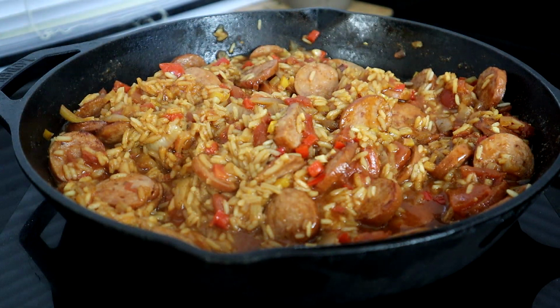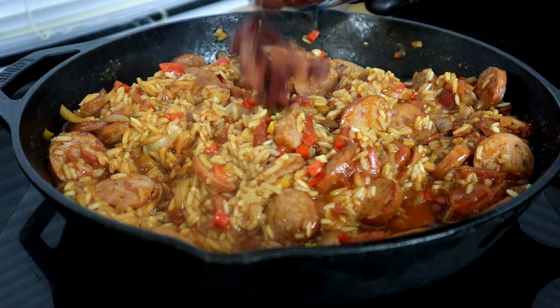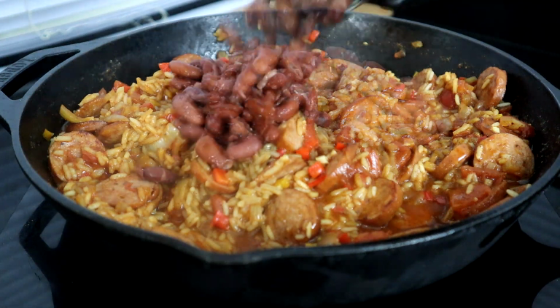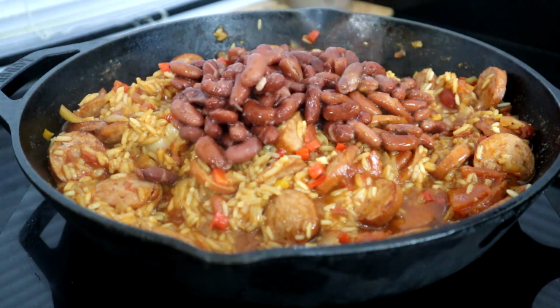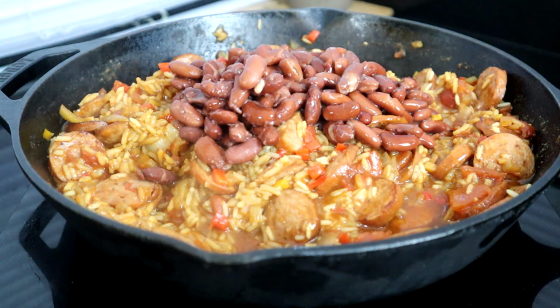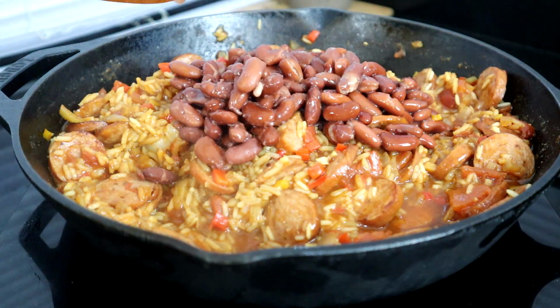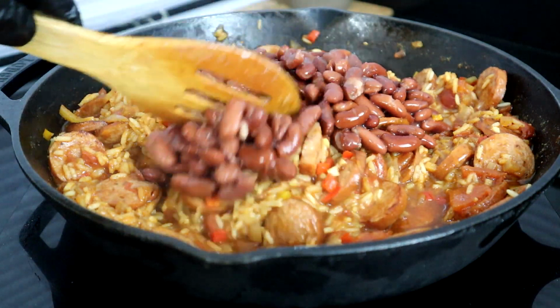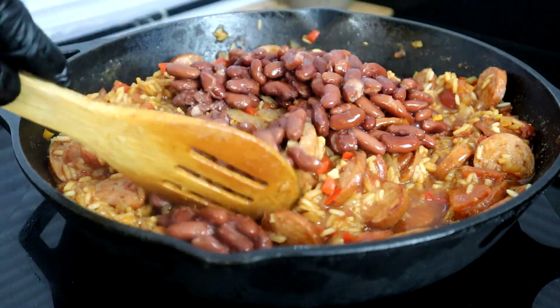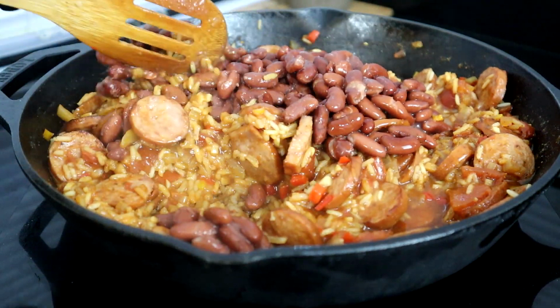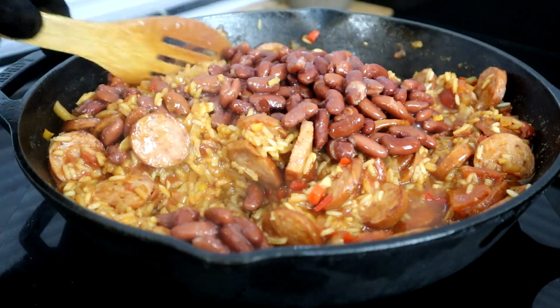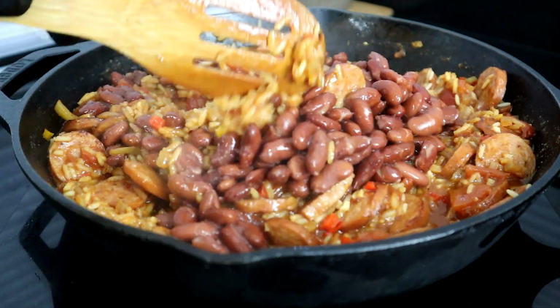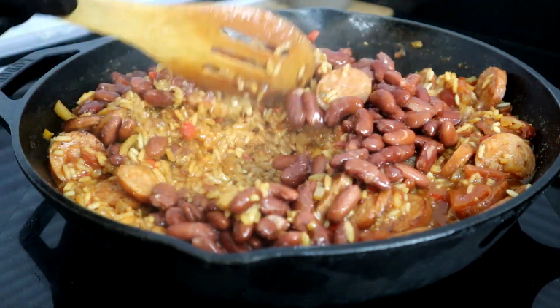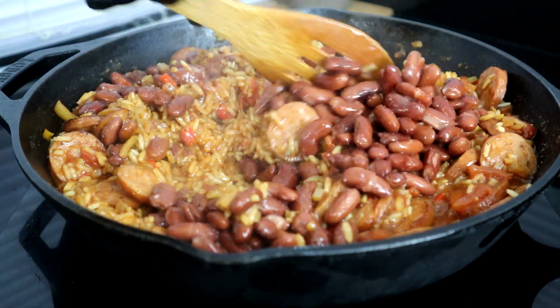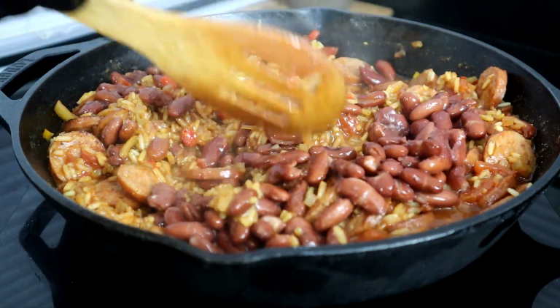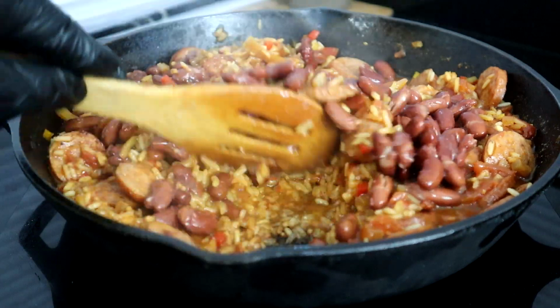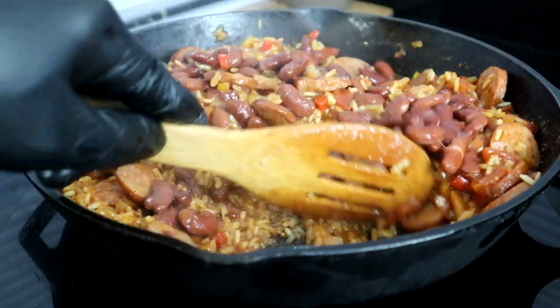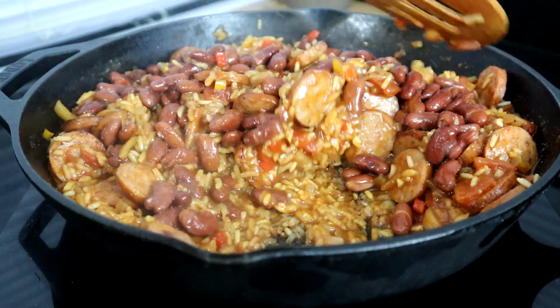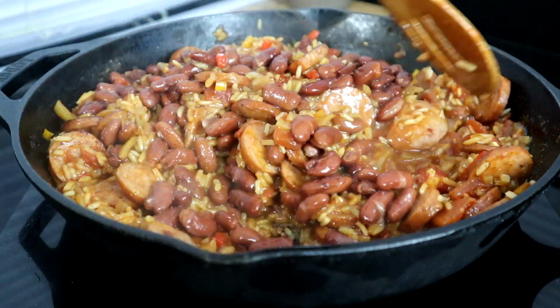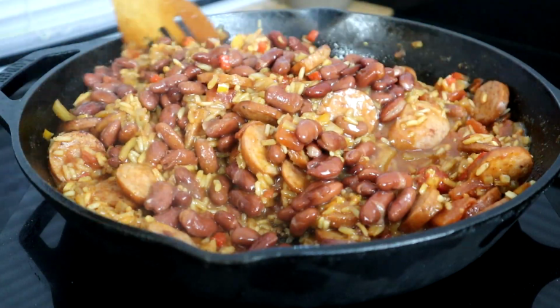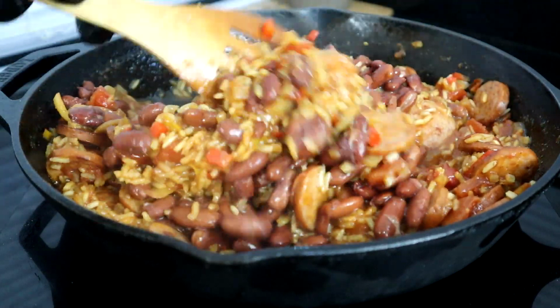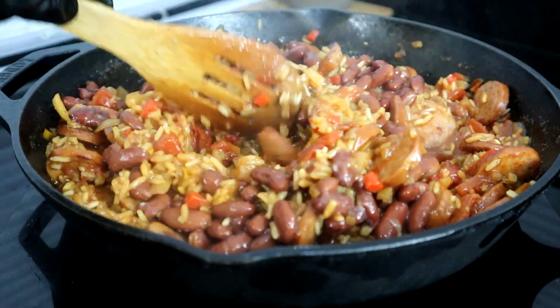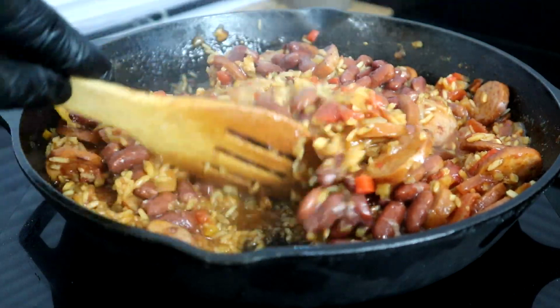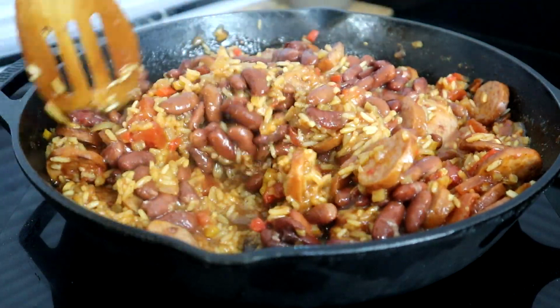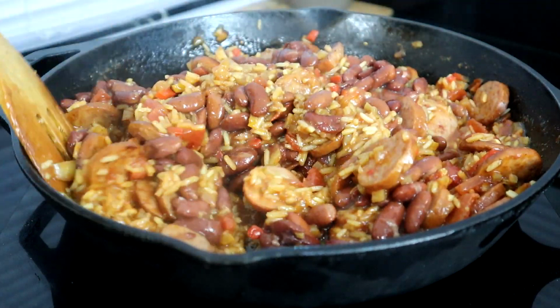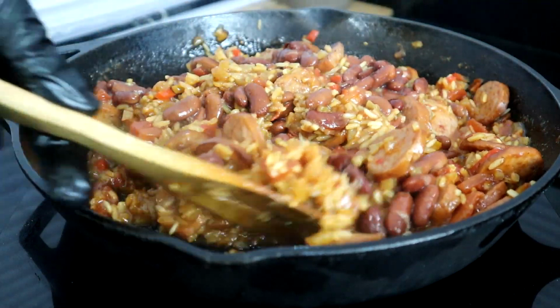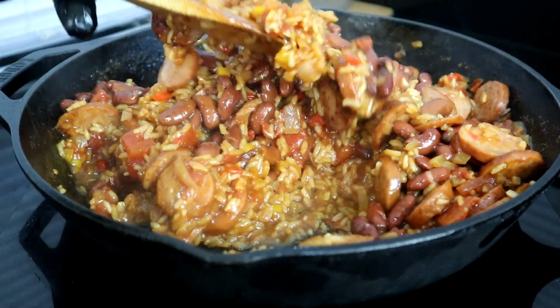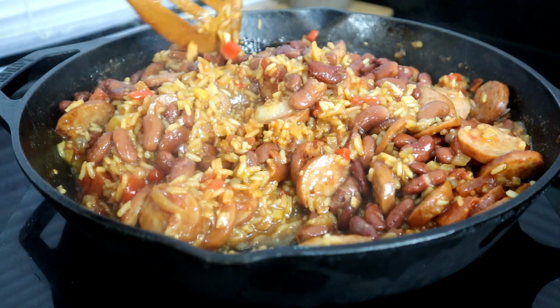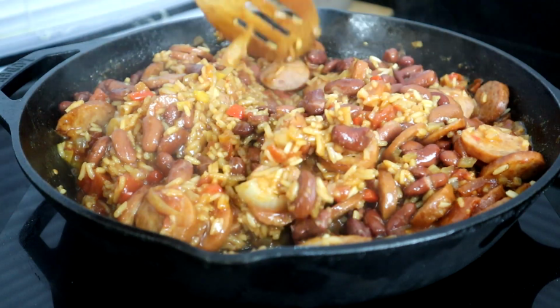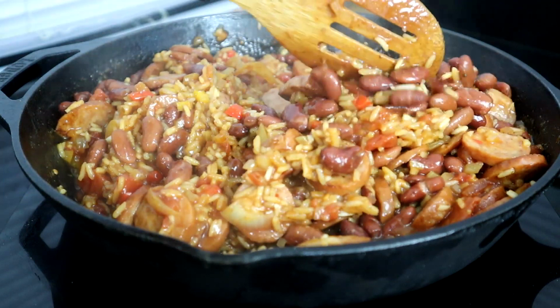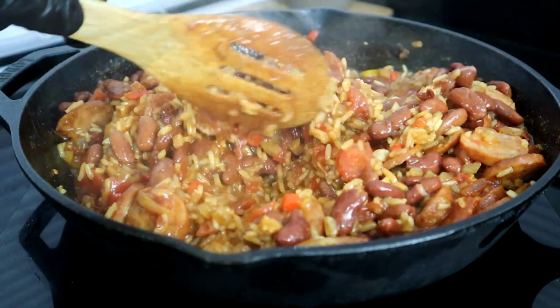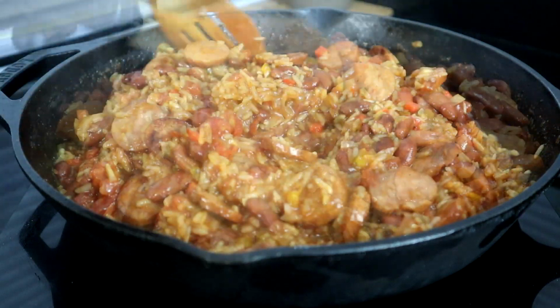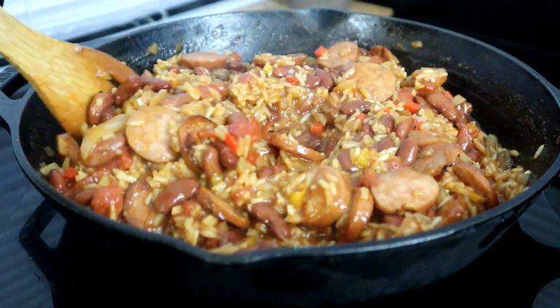Our last step is stirring in the kidney beans. Of course, if you want to leave the beans out you can and just have the cajun rice and sausage, but we want to add those beans to give it that Louisiana style.